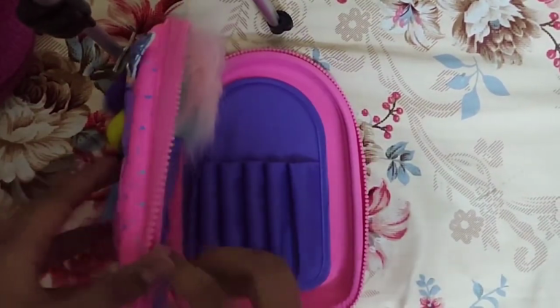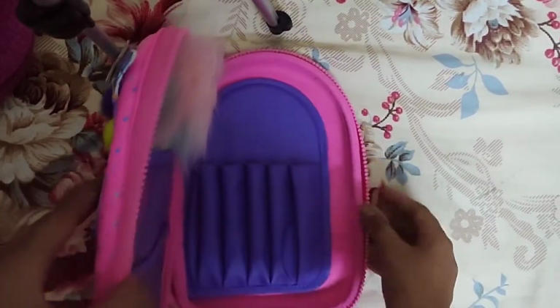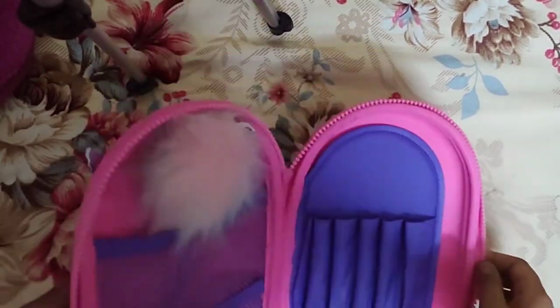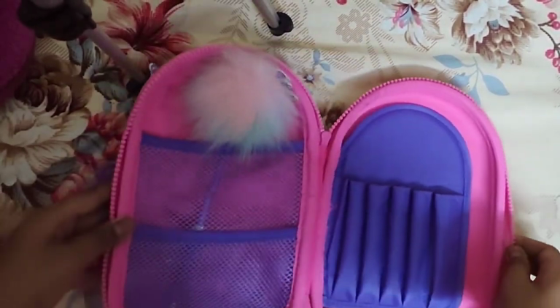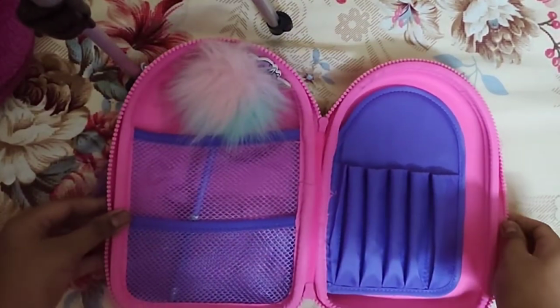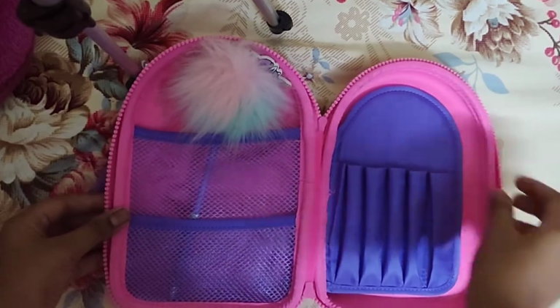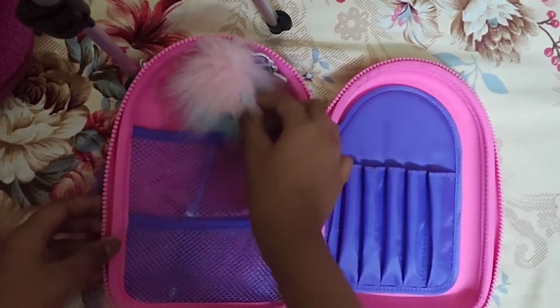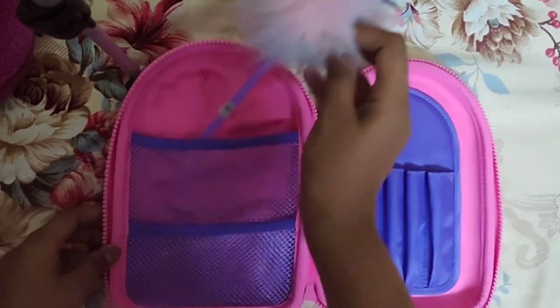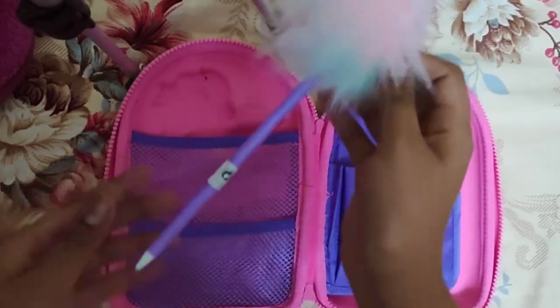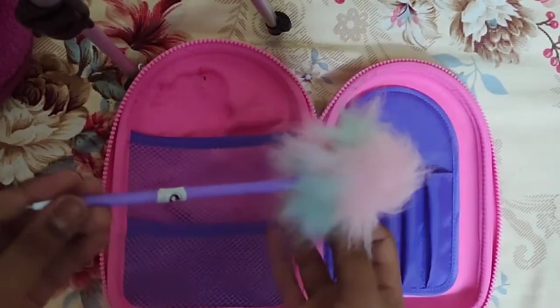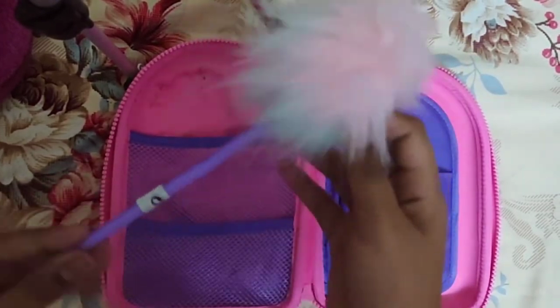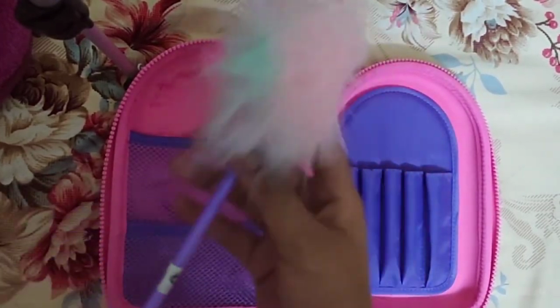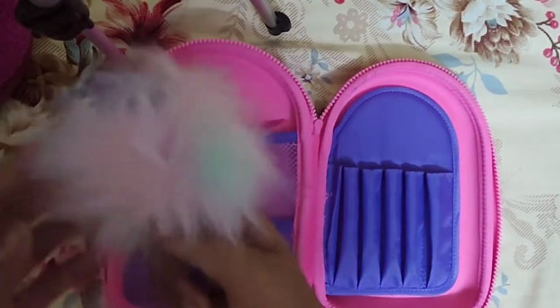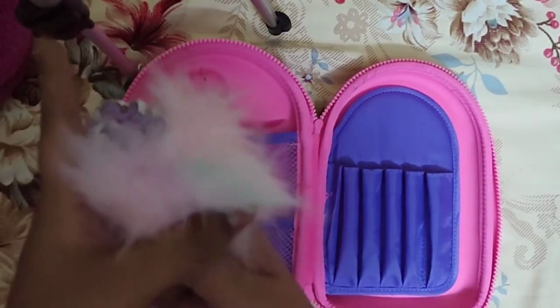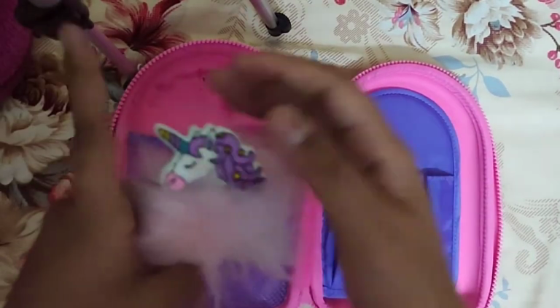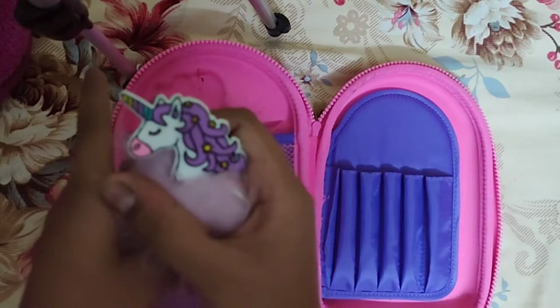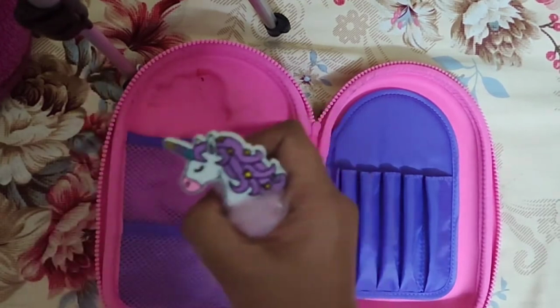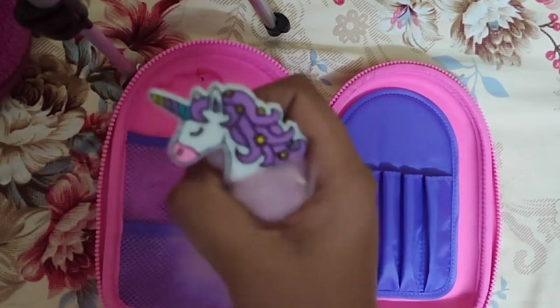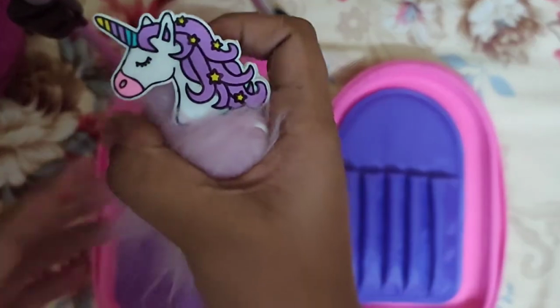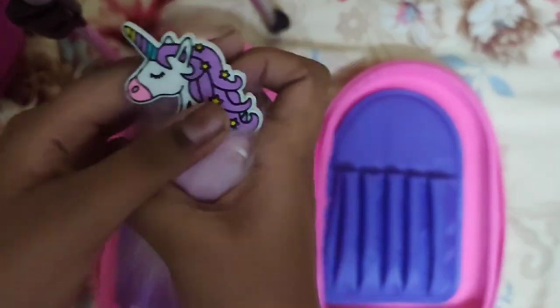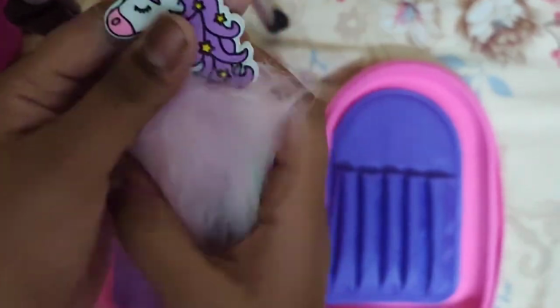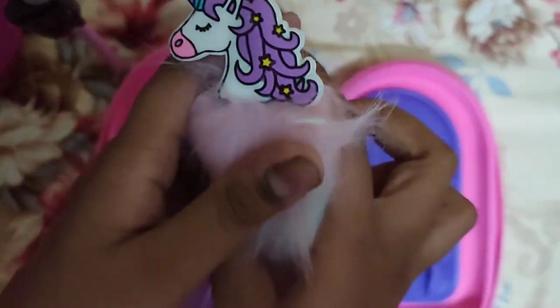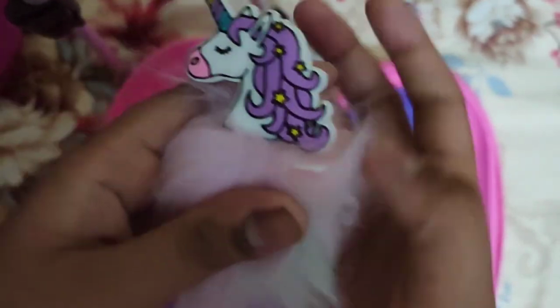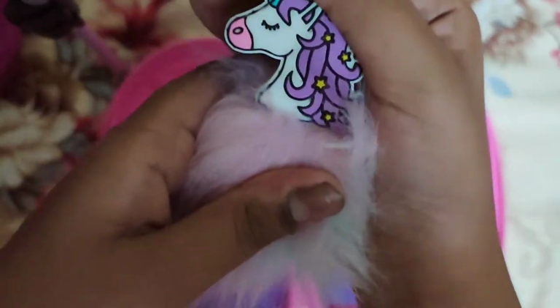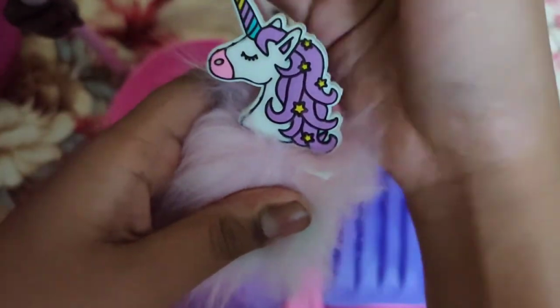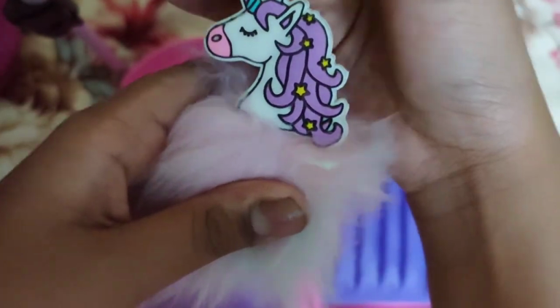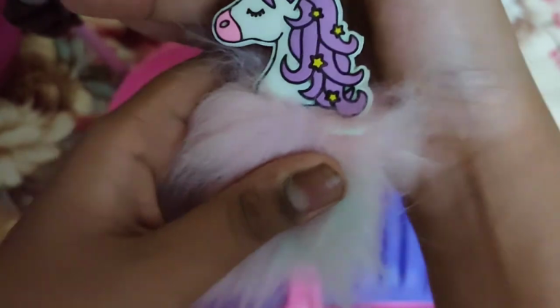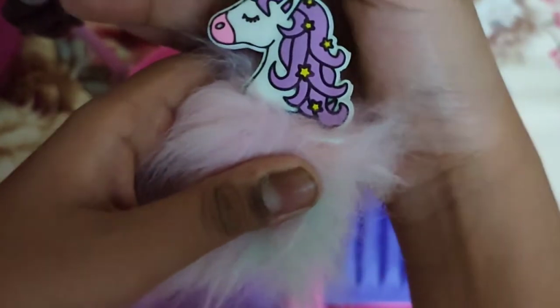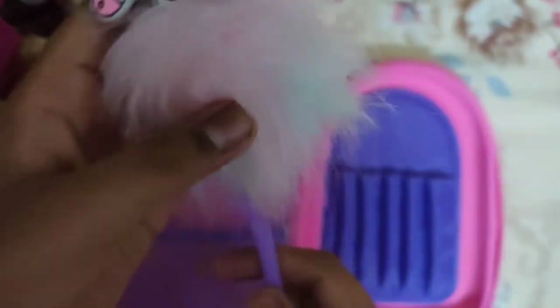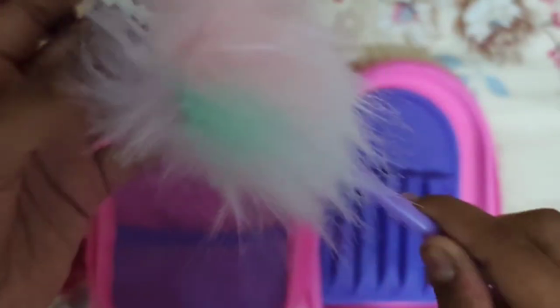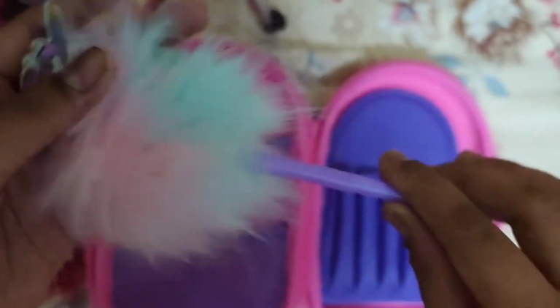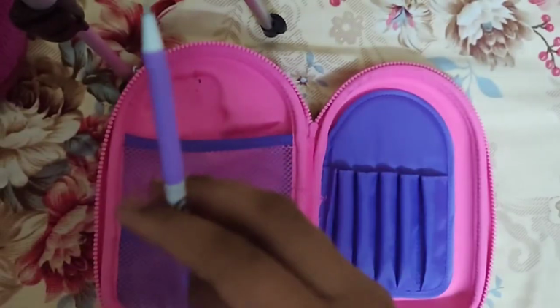Let's get into the interior of the pouch. So here we can see a fluffy little pen. Here is a really cute unicorn pen — I really love this pen. It's a ballpoint pen.